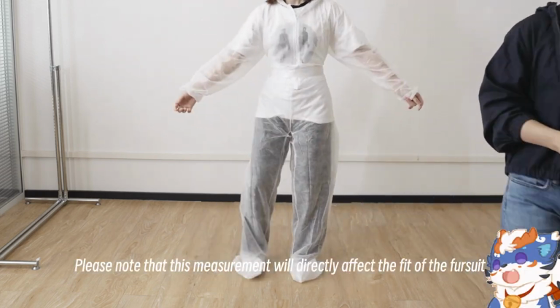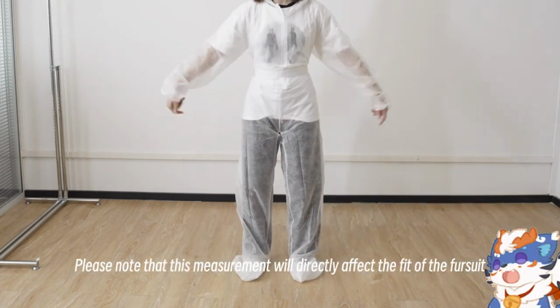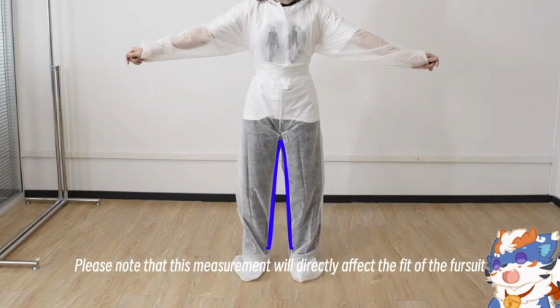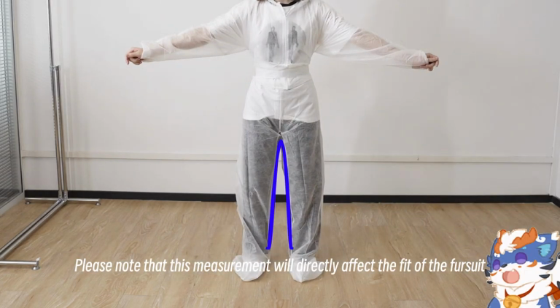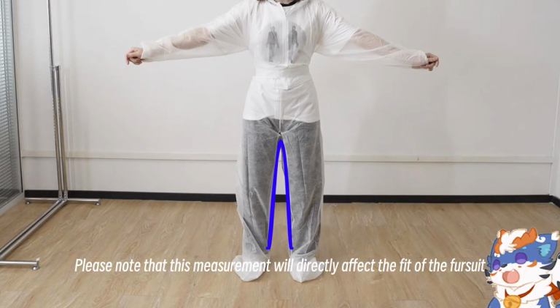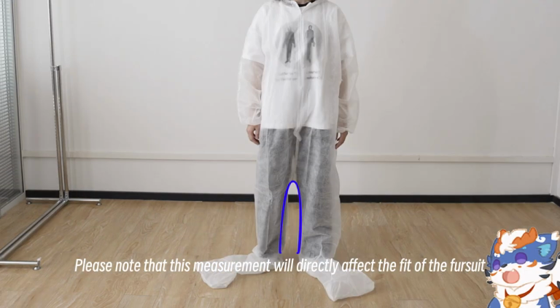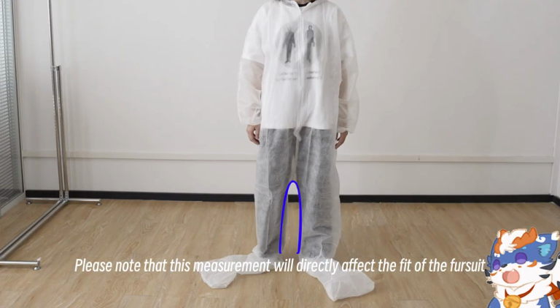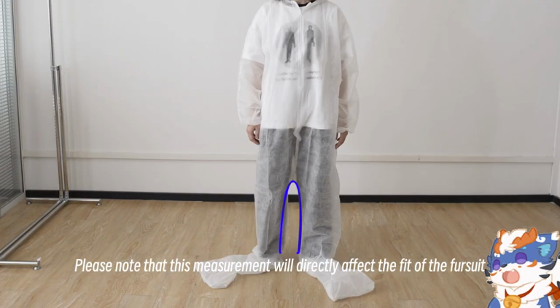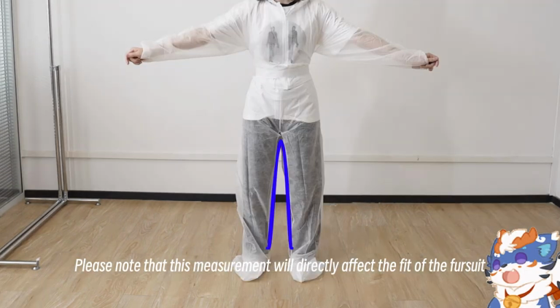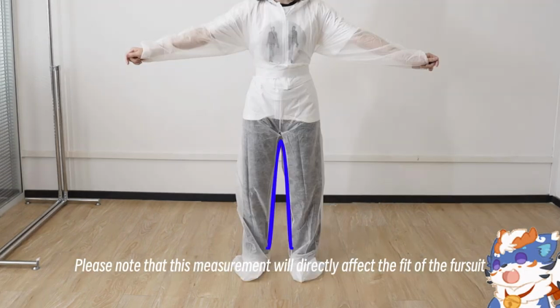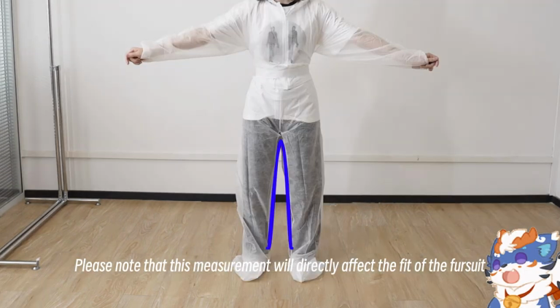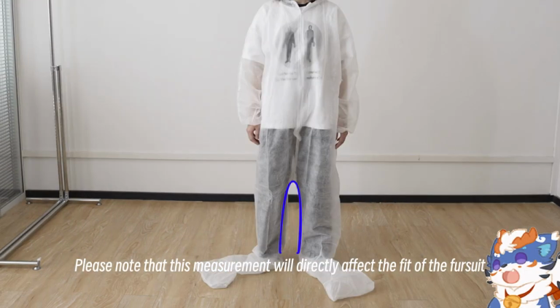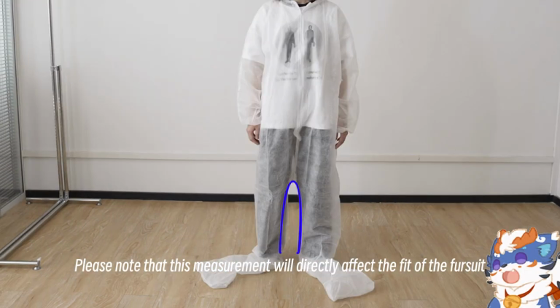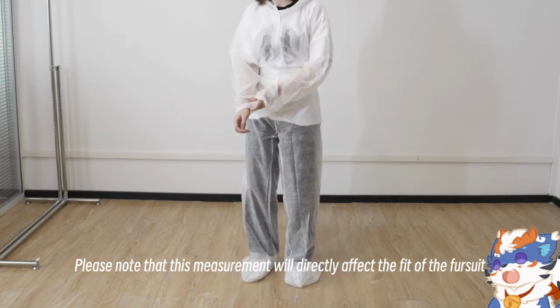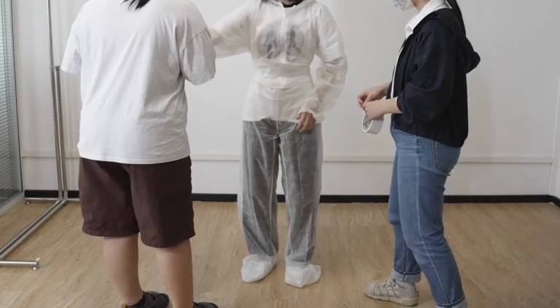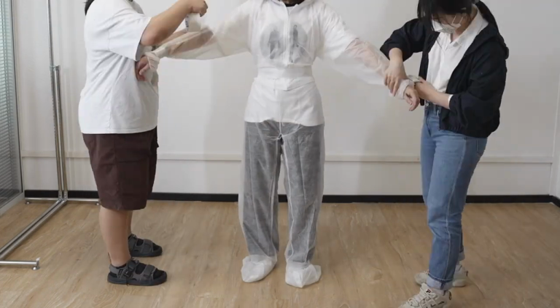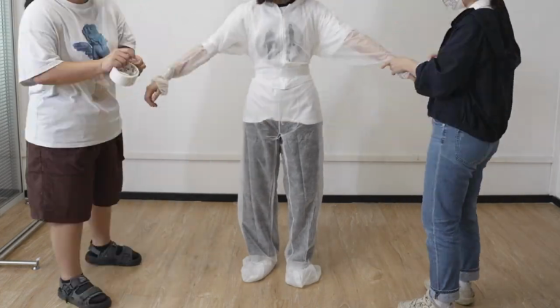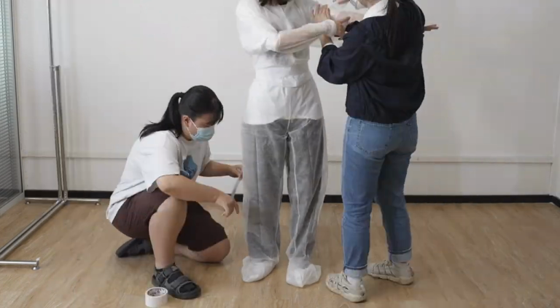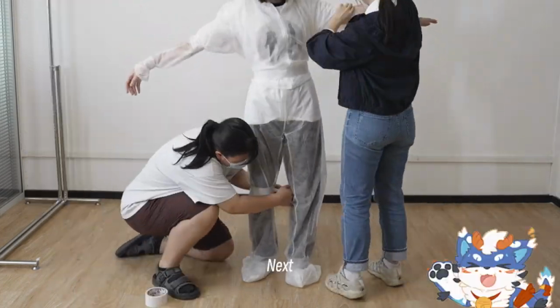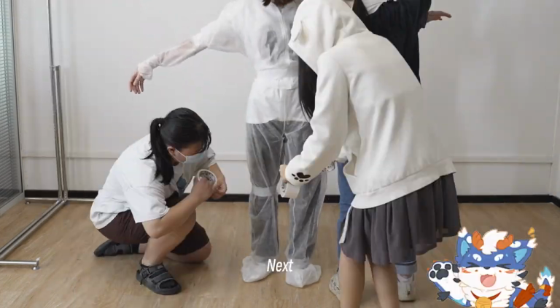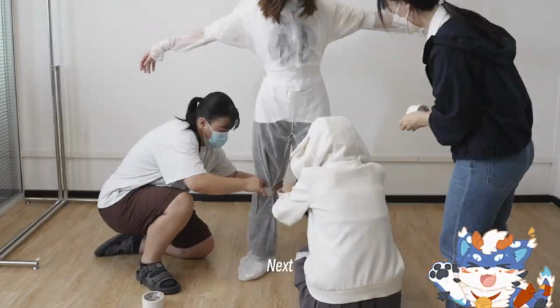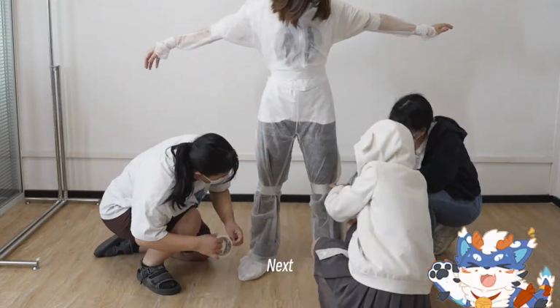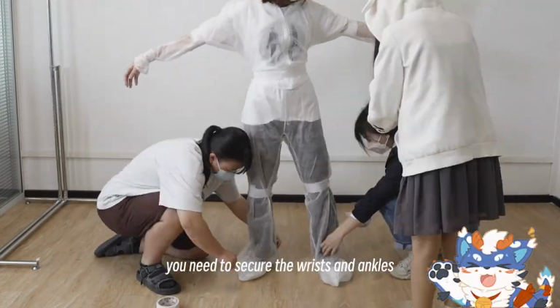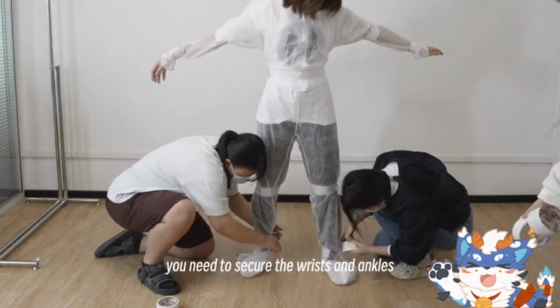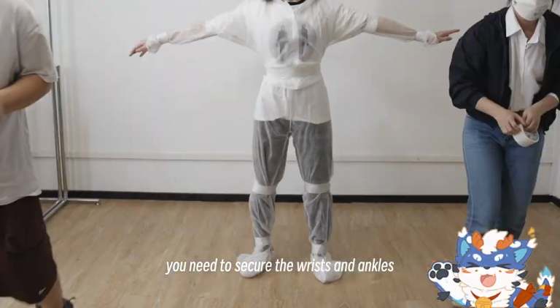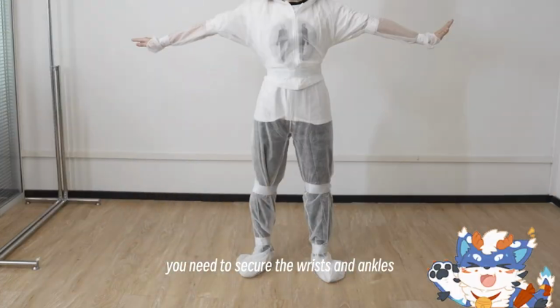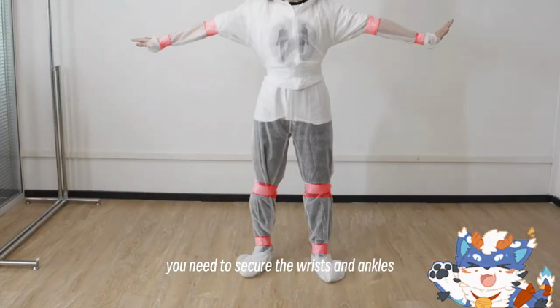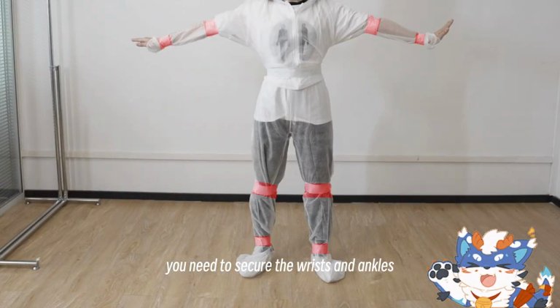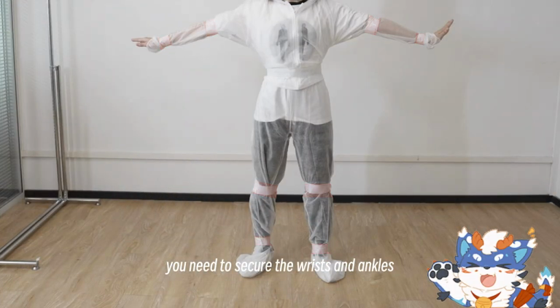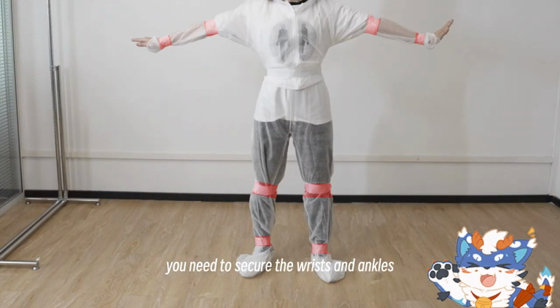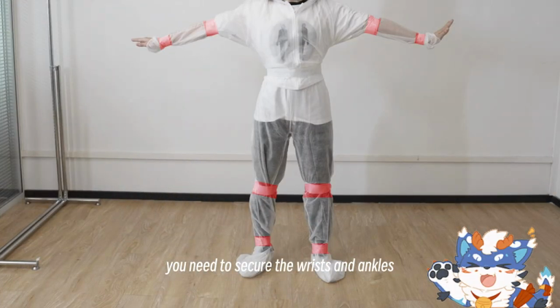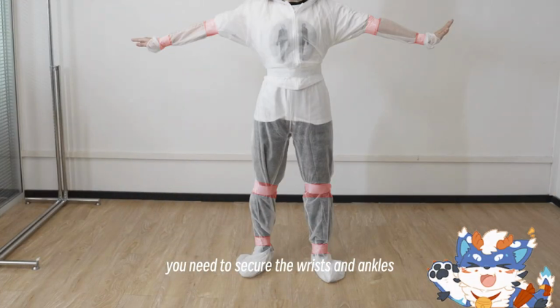Please note that this measurement will directly affect the fit of the final suit. Next, you need to secure the wrists and ankles.